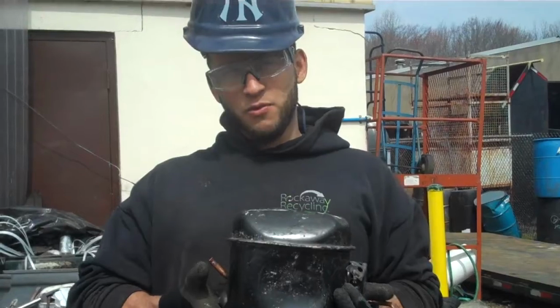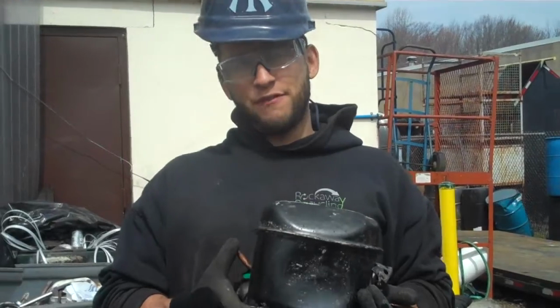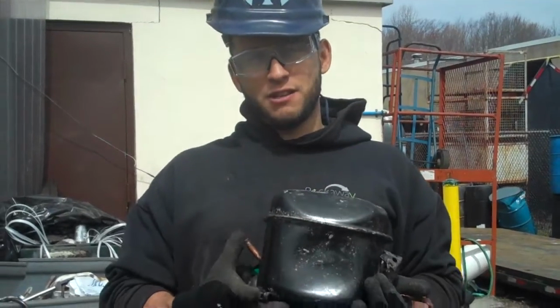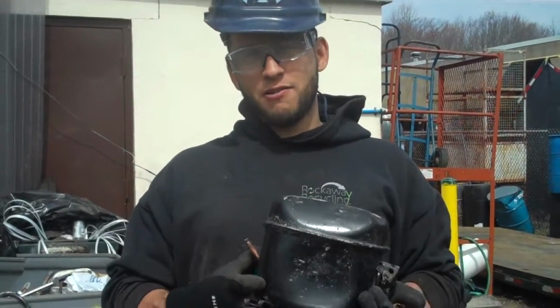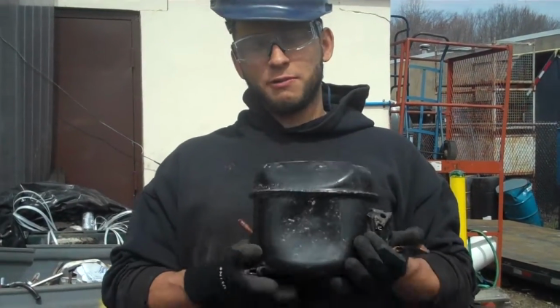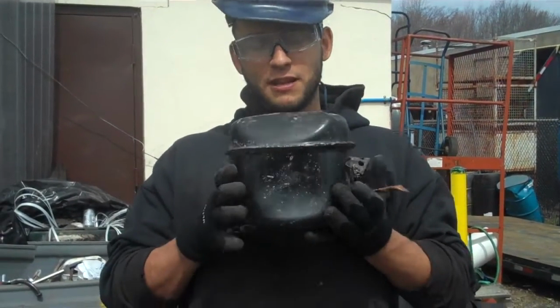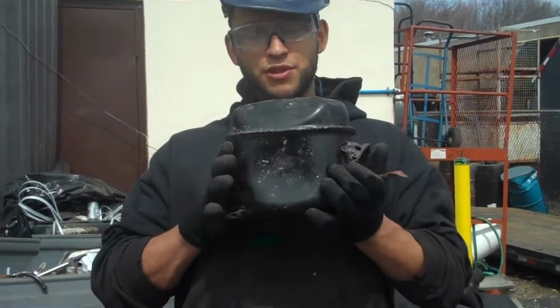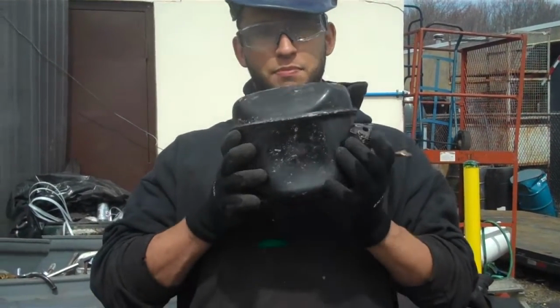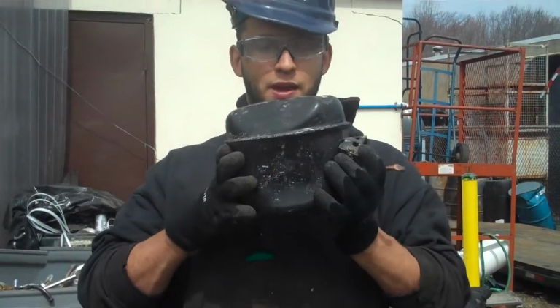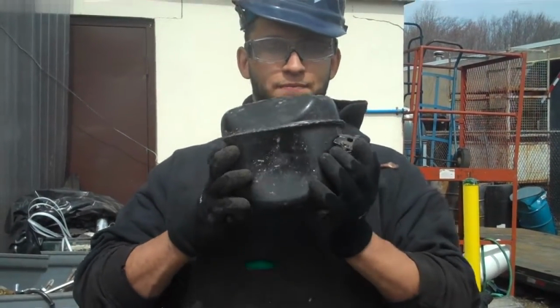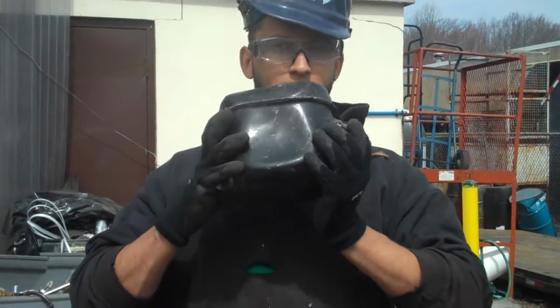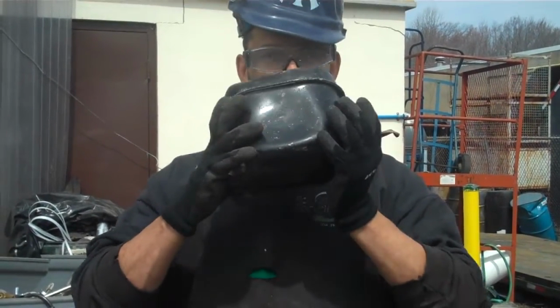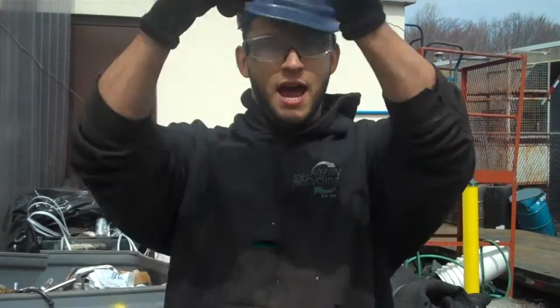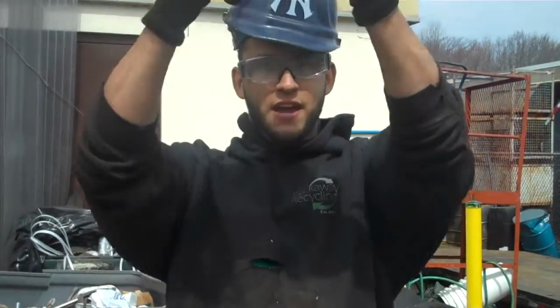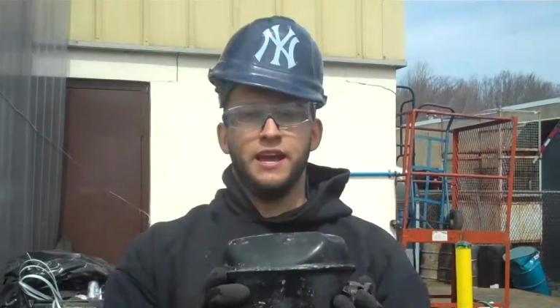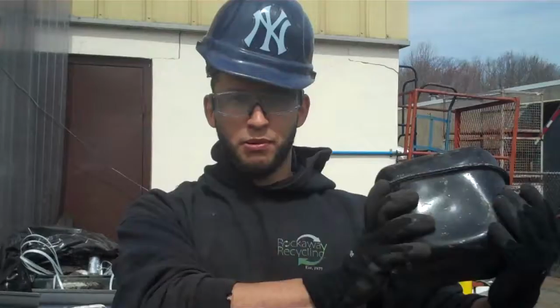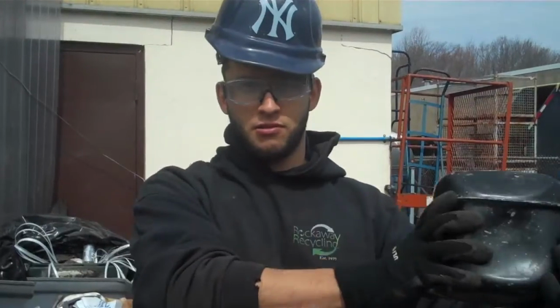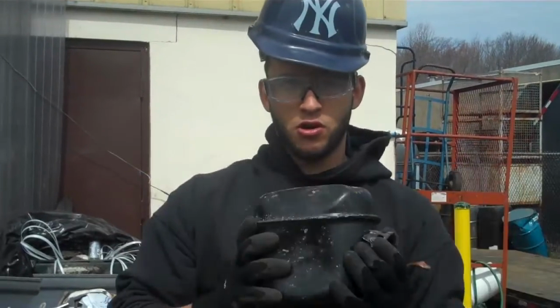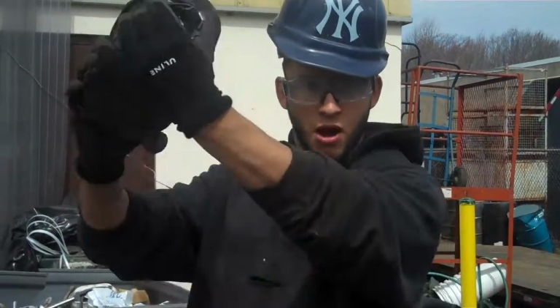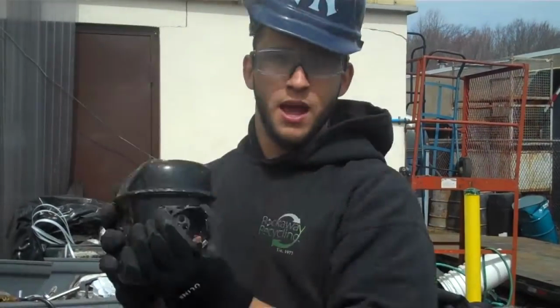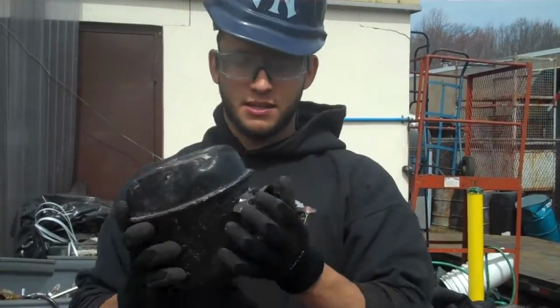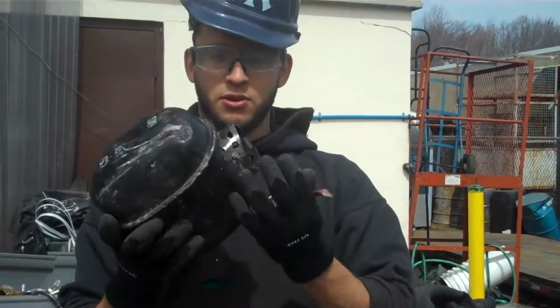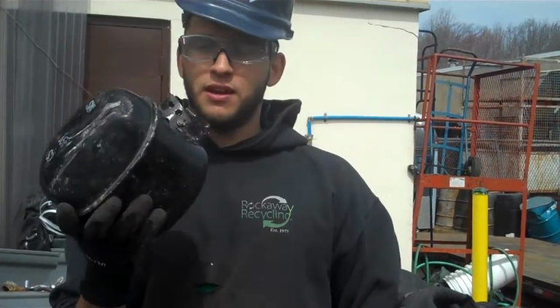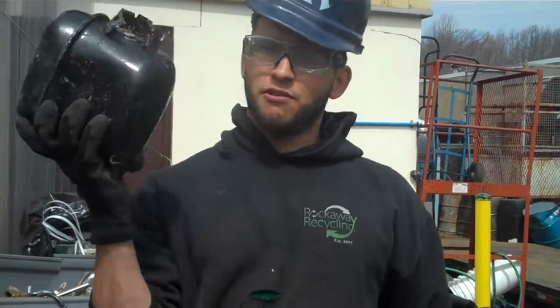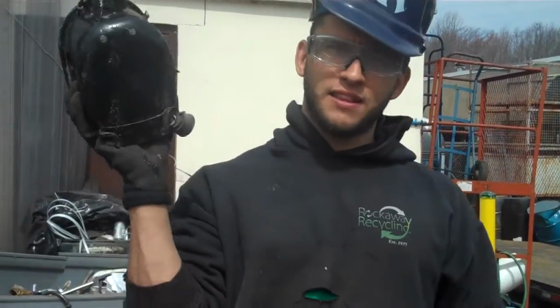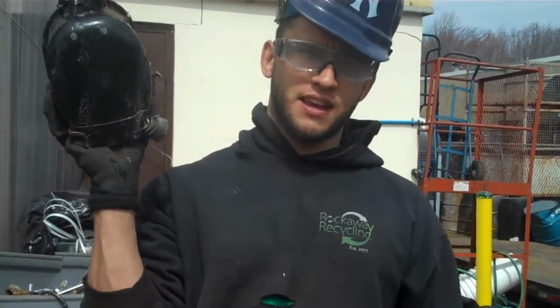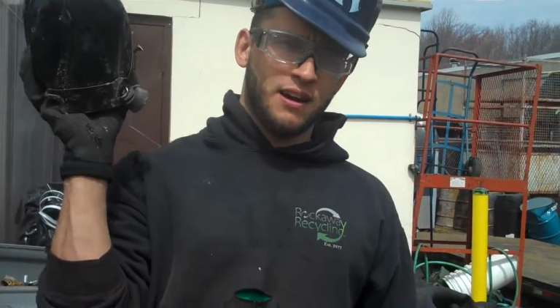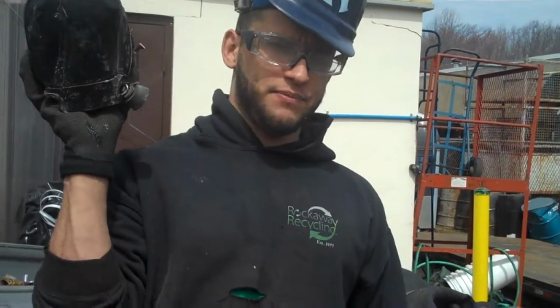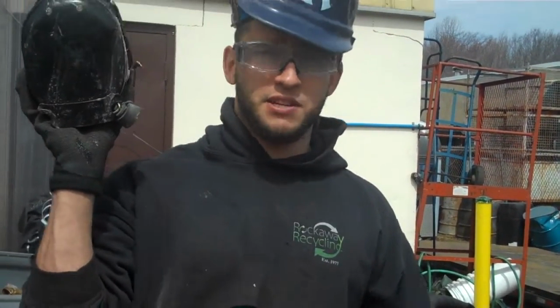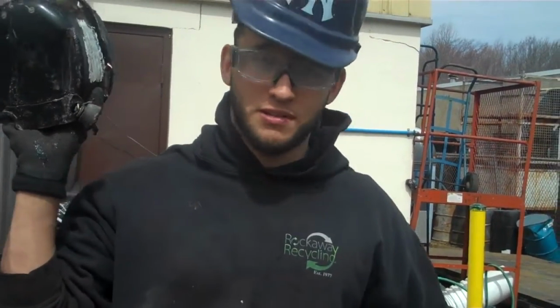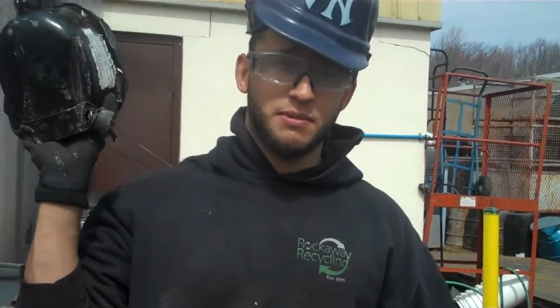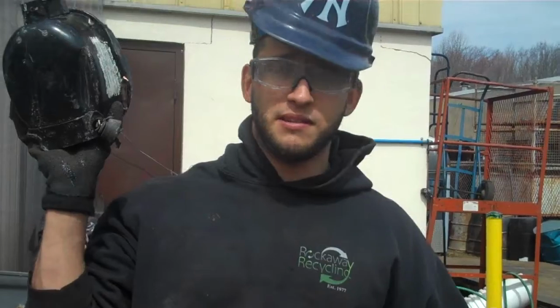Hi everyone, MadFace Therney at Rock and Loot Recycling with your tip of the week. Here I have a compressor, also known as a sealed unit. You can find this in AC units, basically.